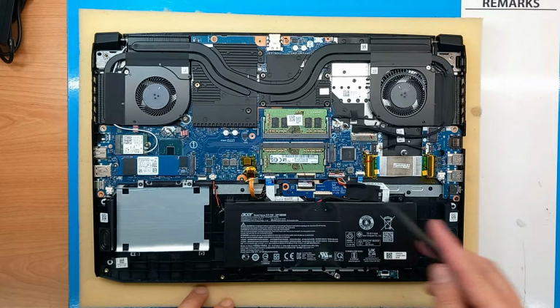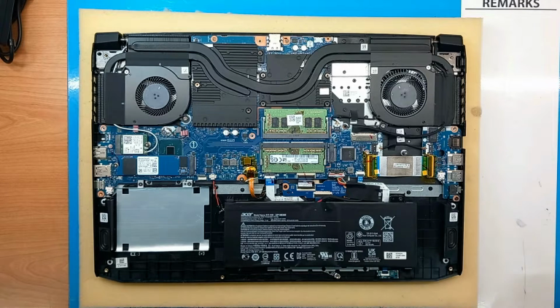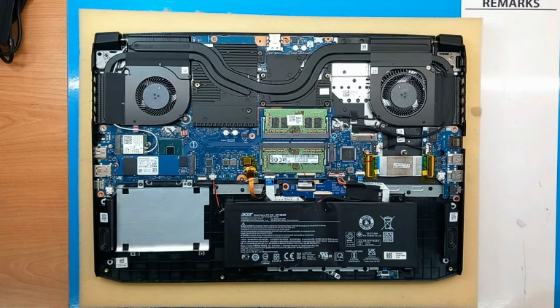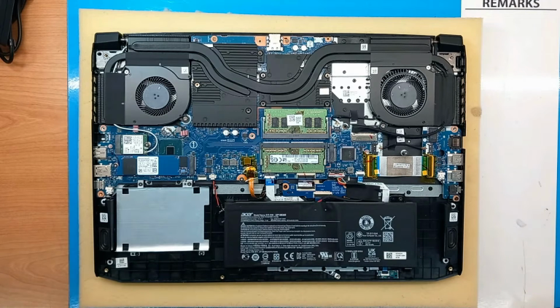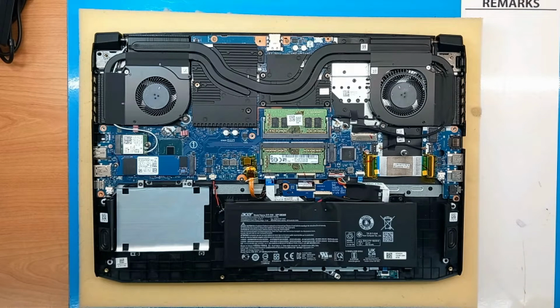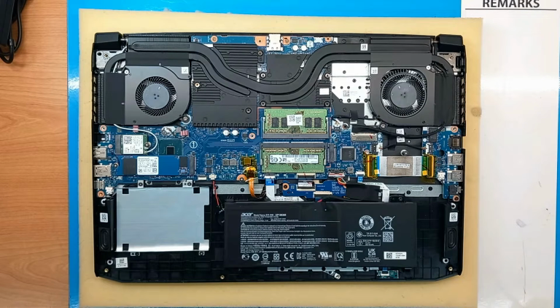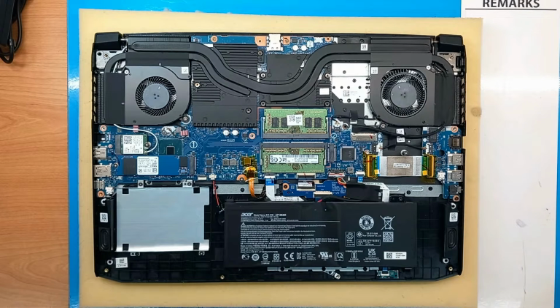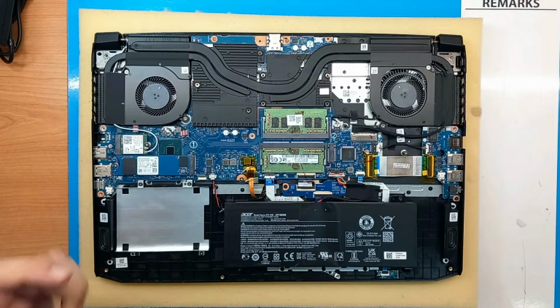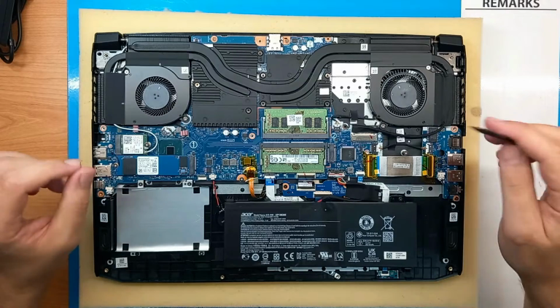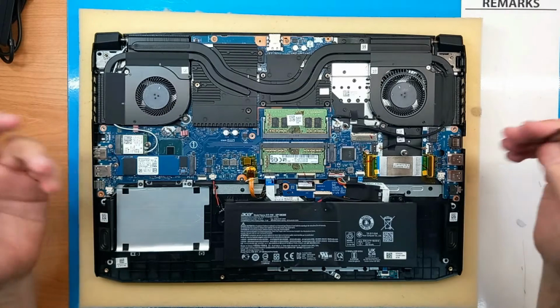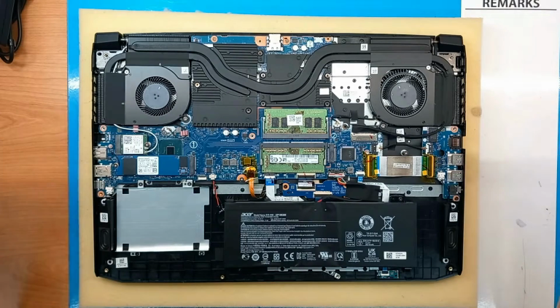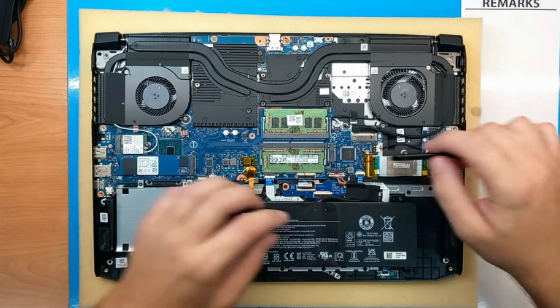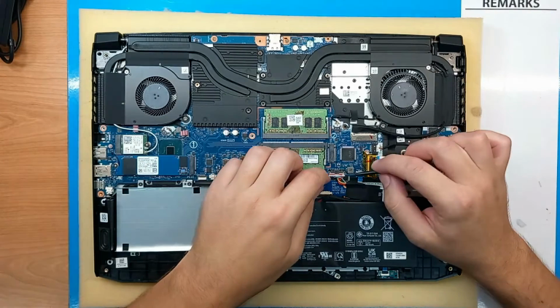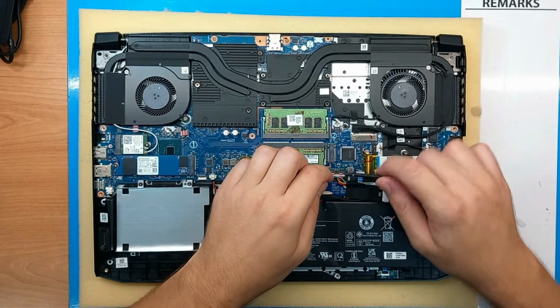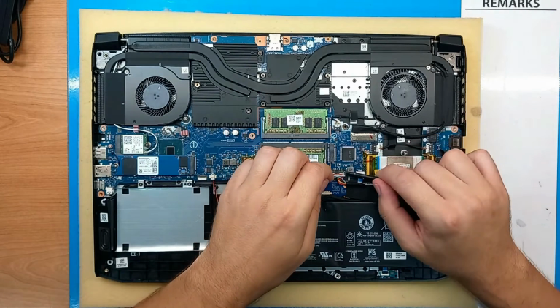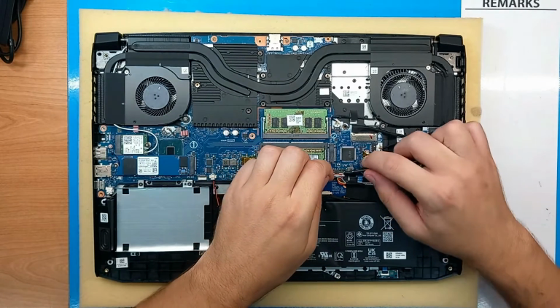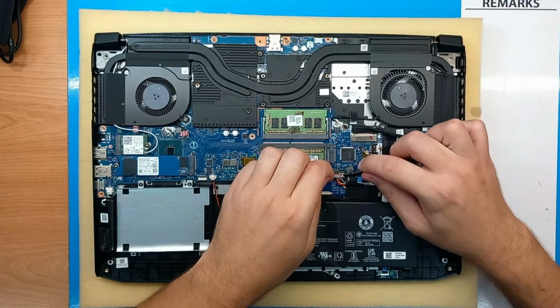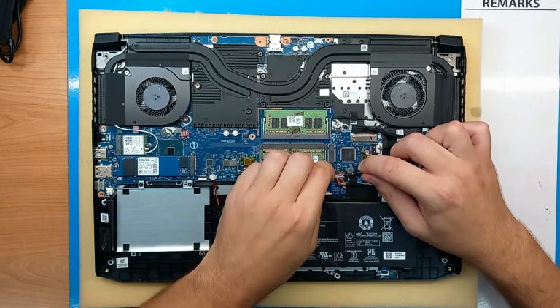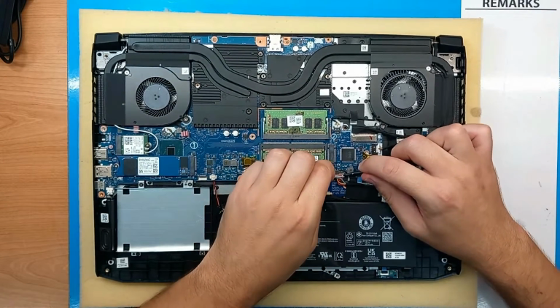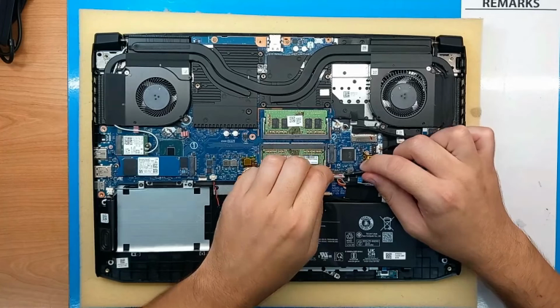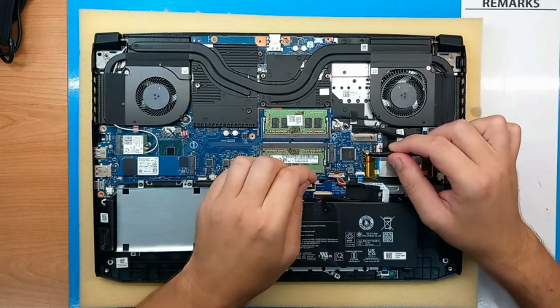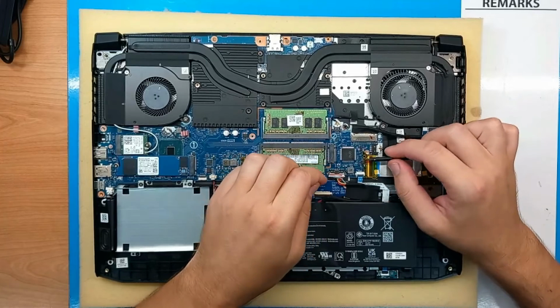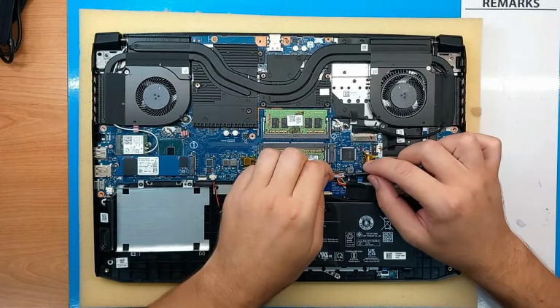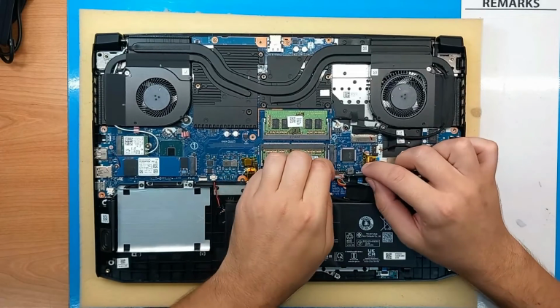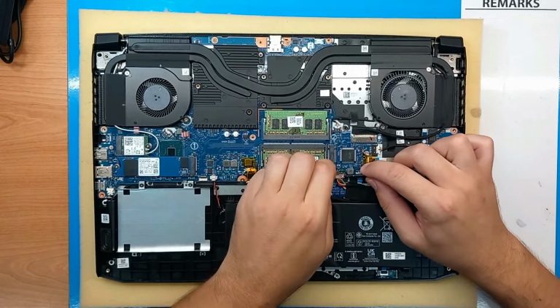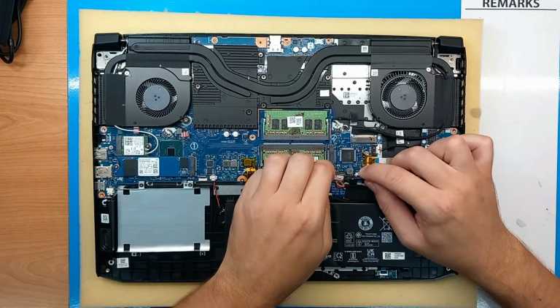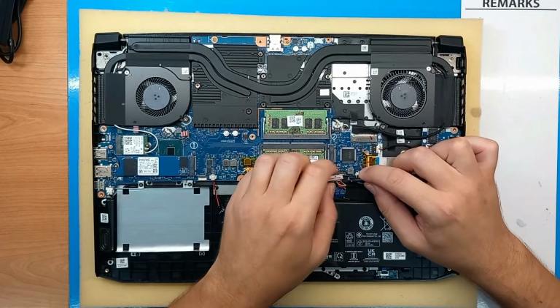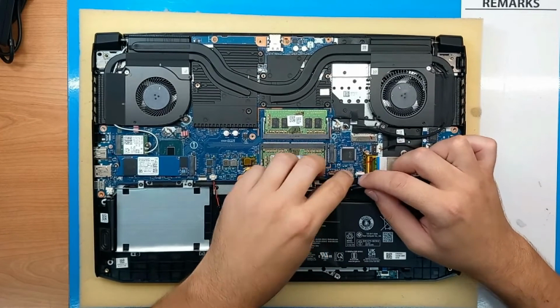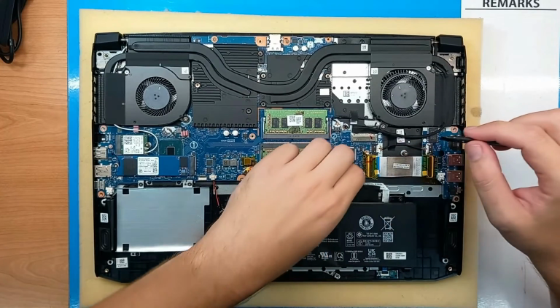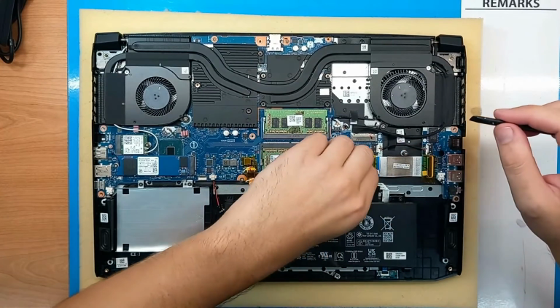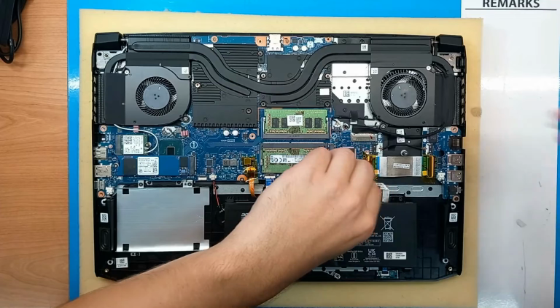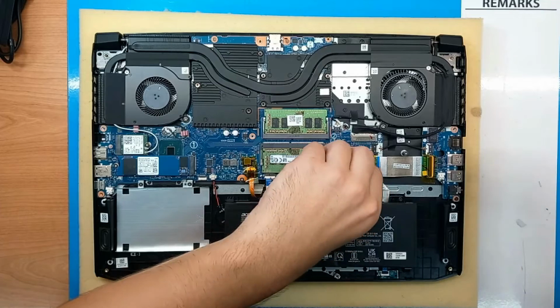Before continuing to other slots and upgrade options, I will remove the battery as I plan to upgrade the RAM. Okay, that's out of the way.